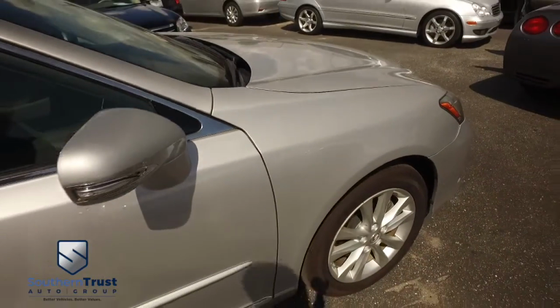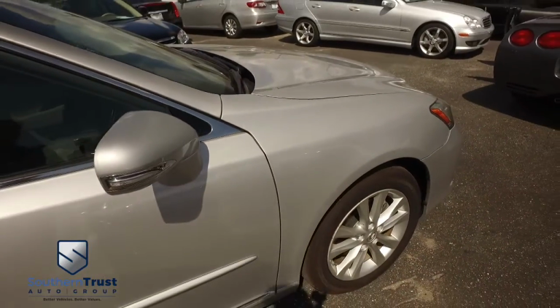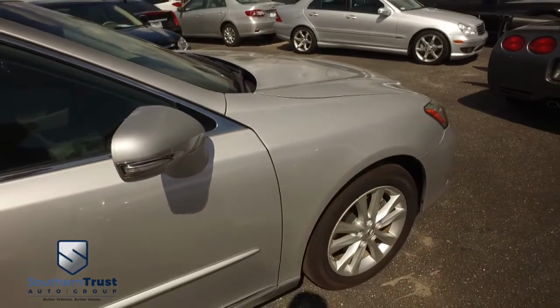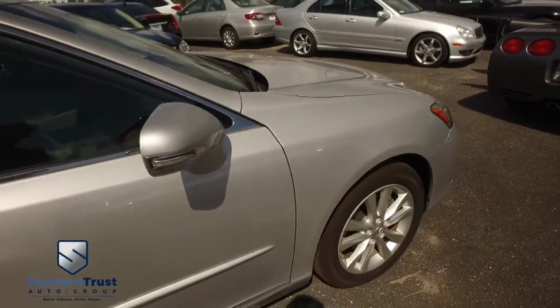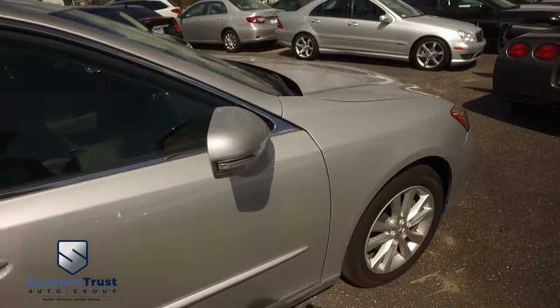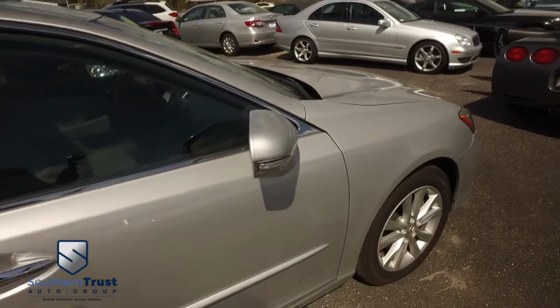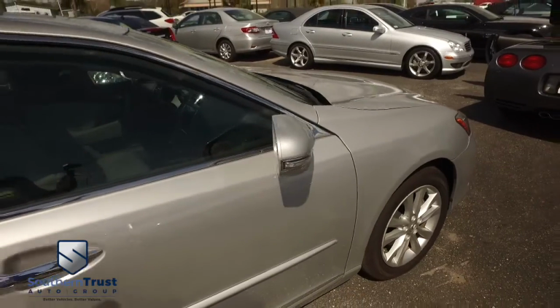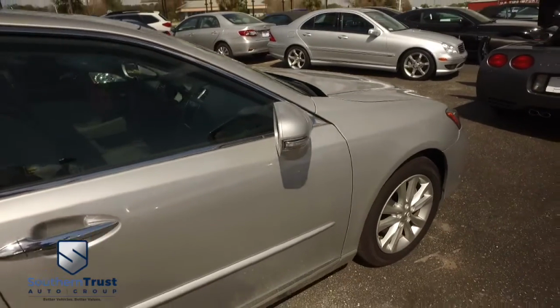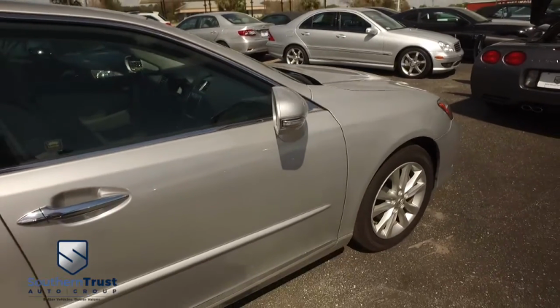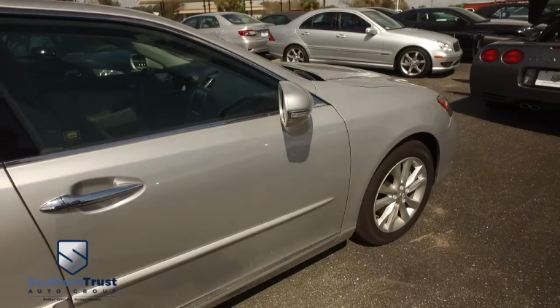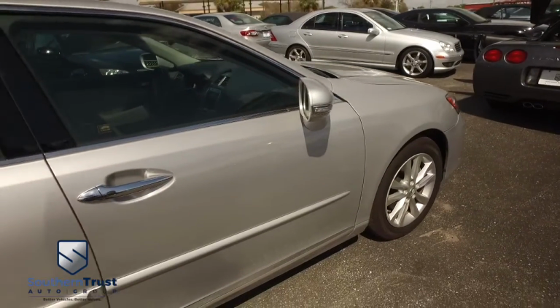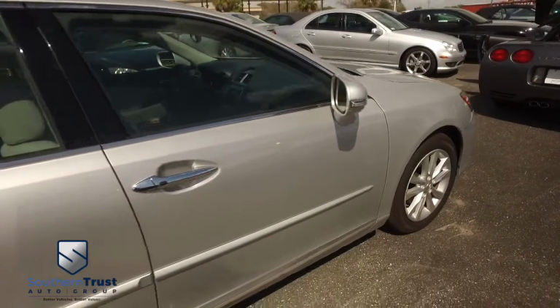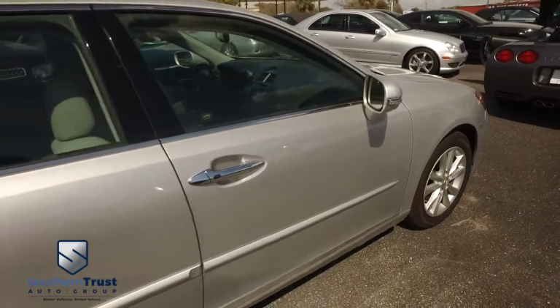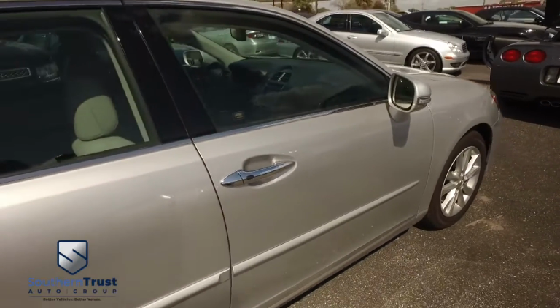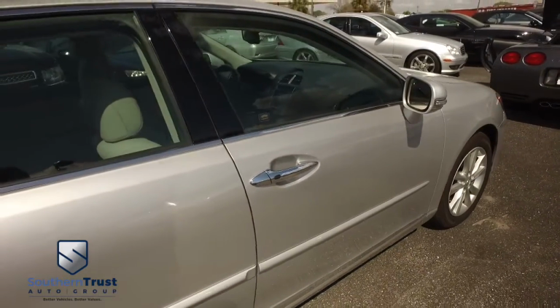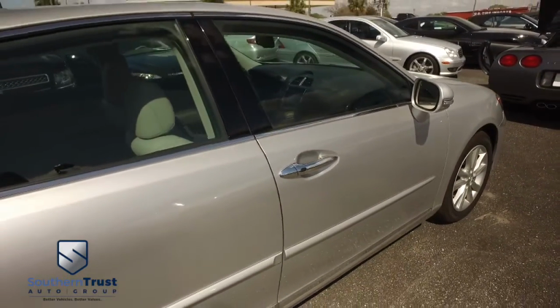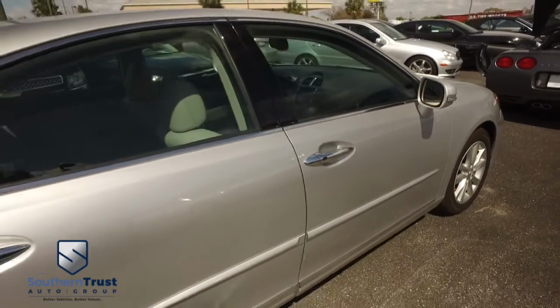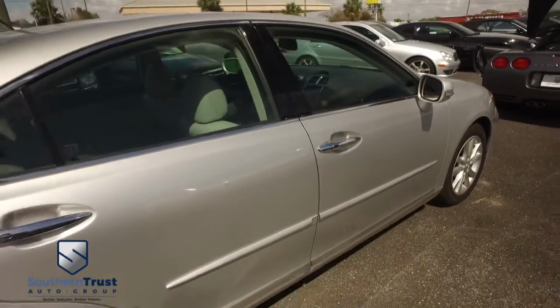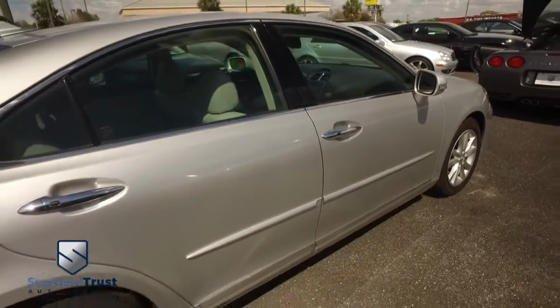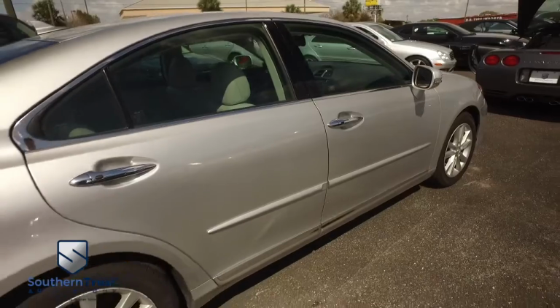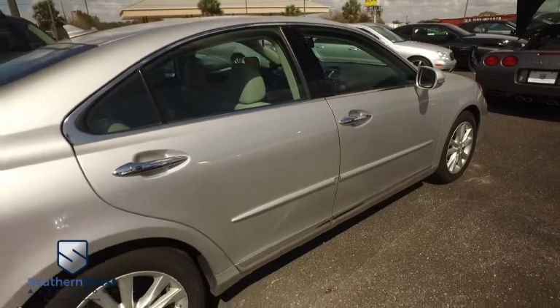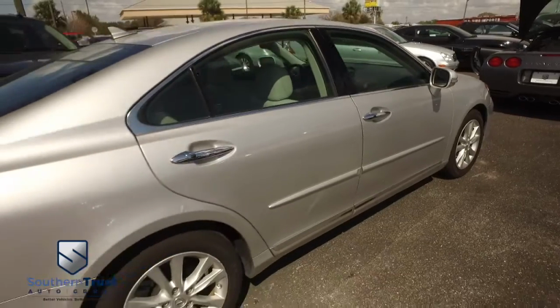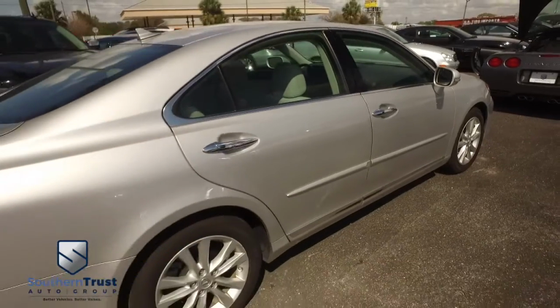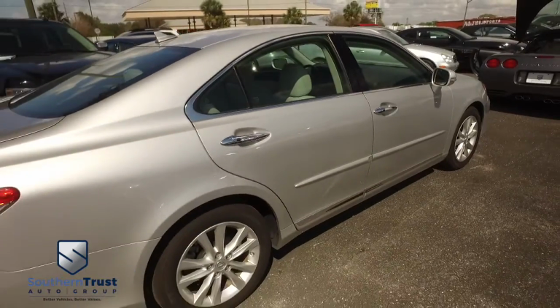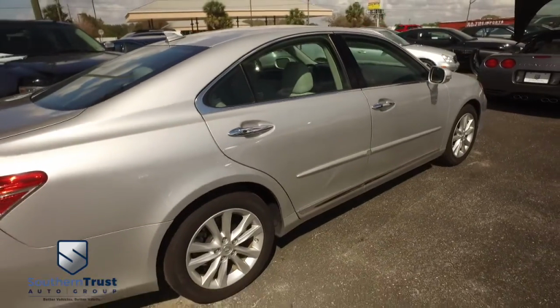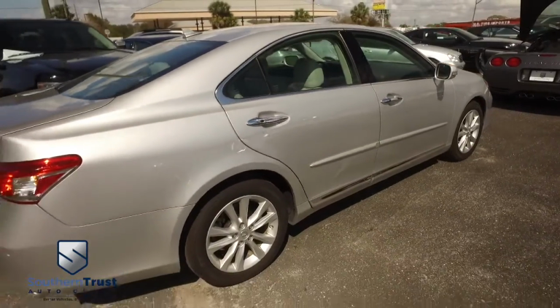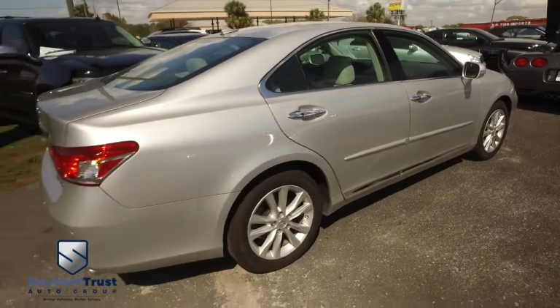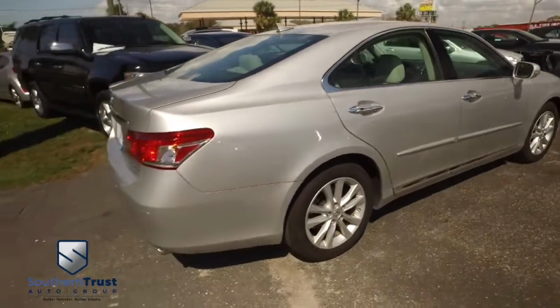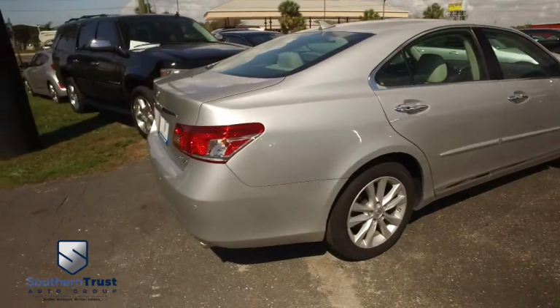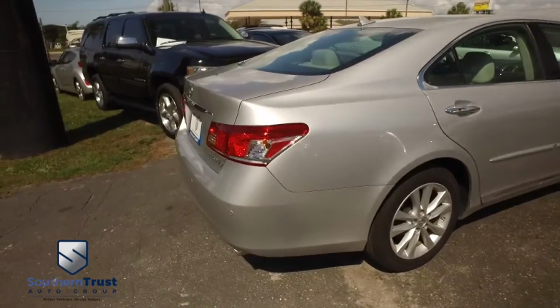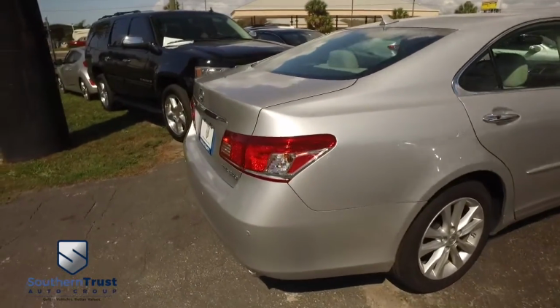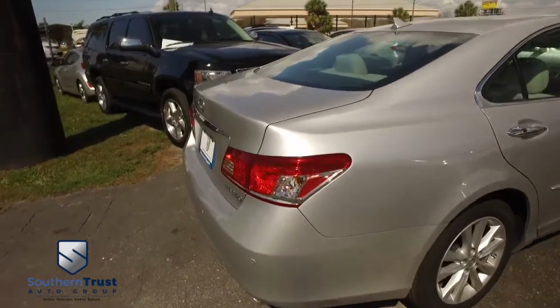Don't forget about our Southern Trust Eagle Eye Safety Inspection. We go in and out of all our cars, trucks, and SUVs to make sure they're safe and ready for the road. Your family's safety is our number one priority.